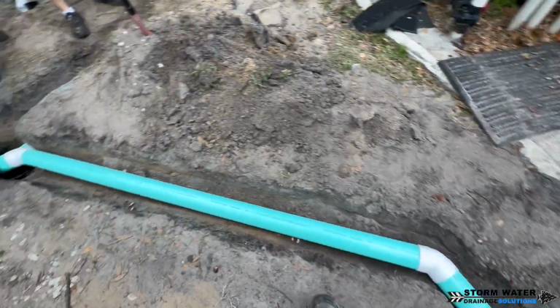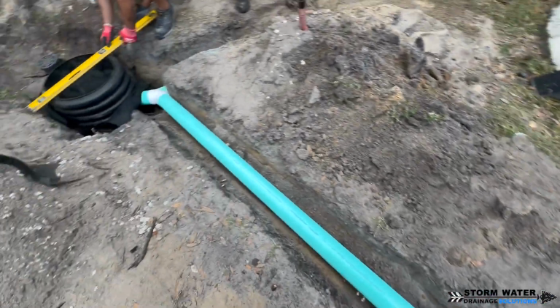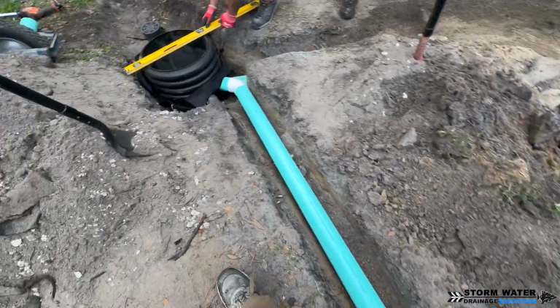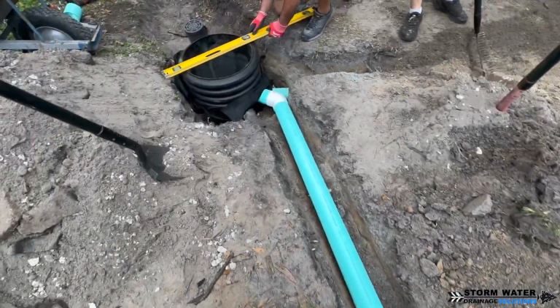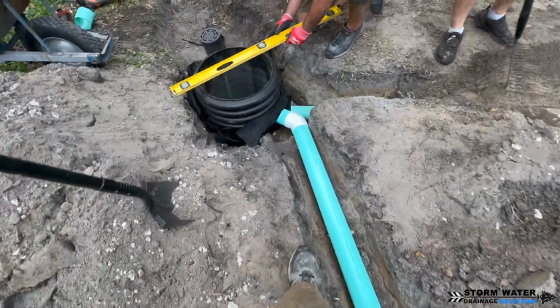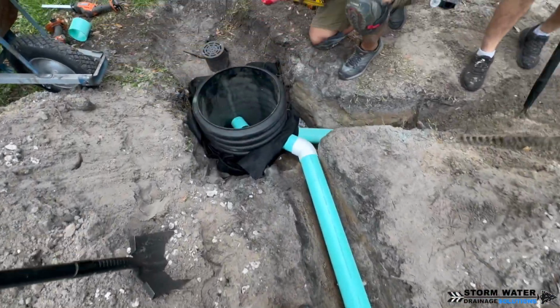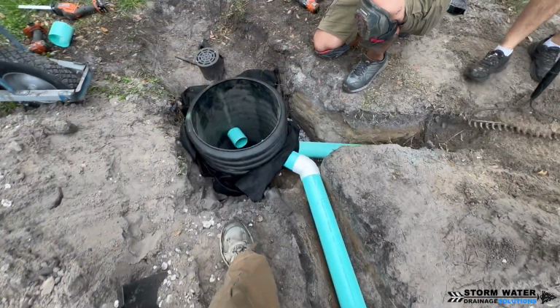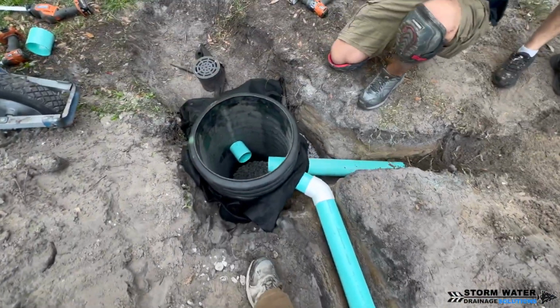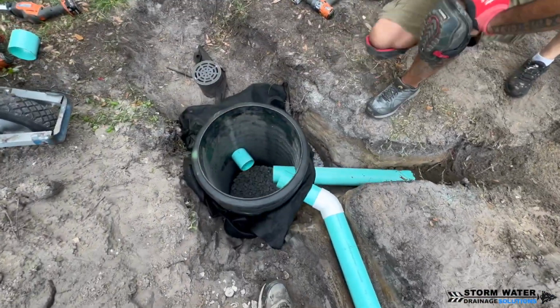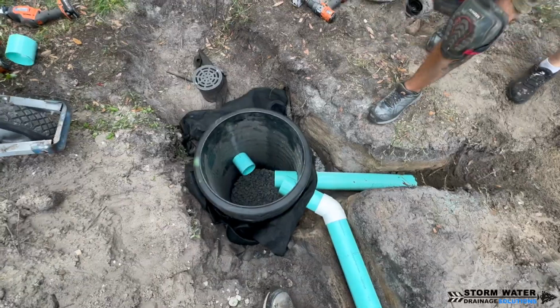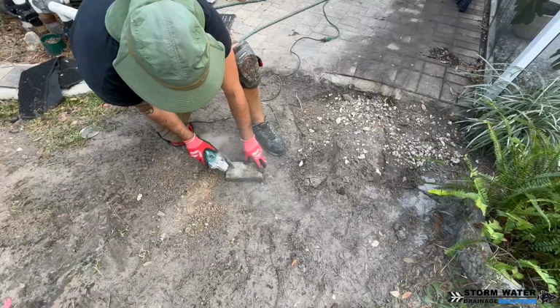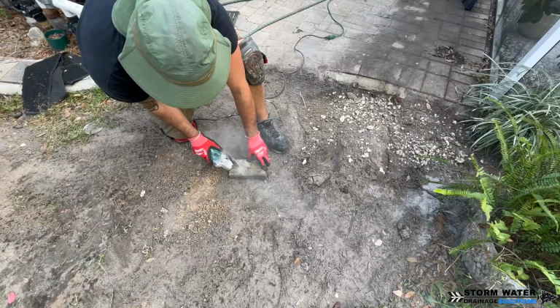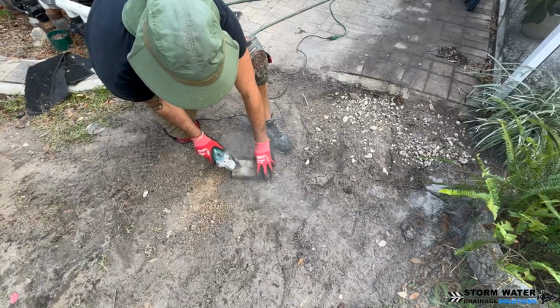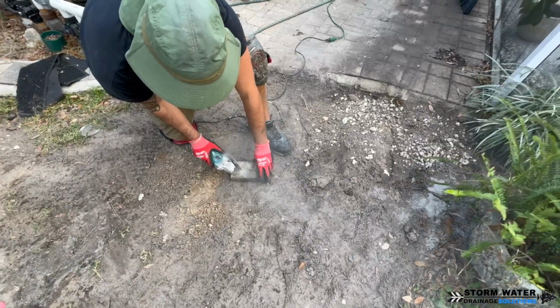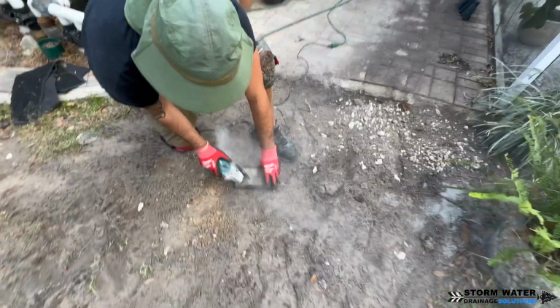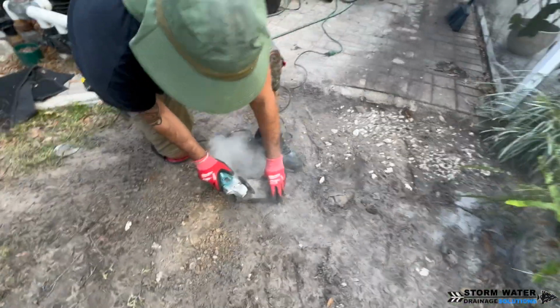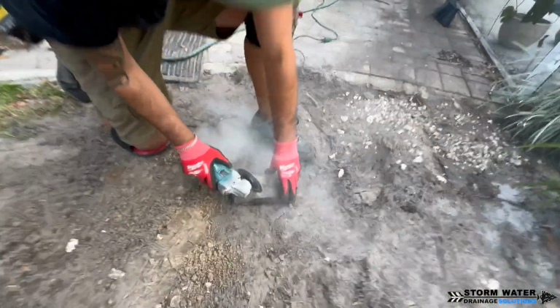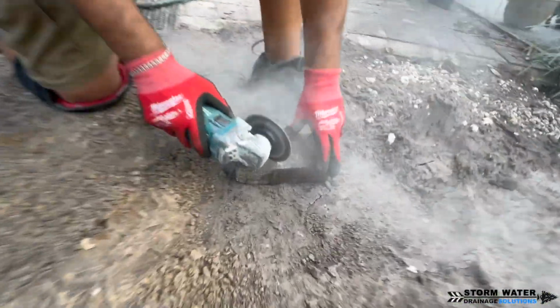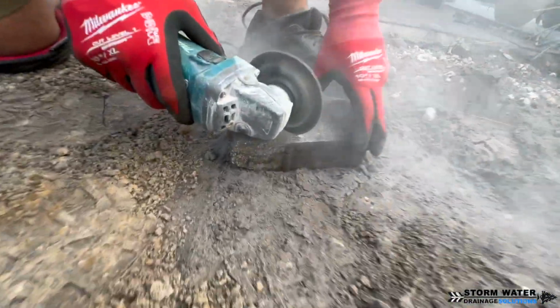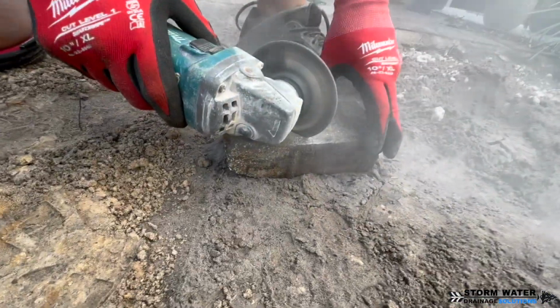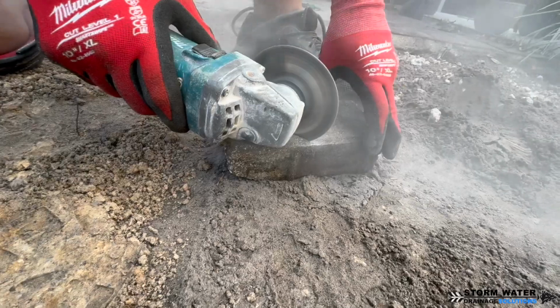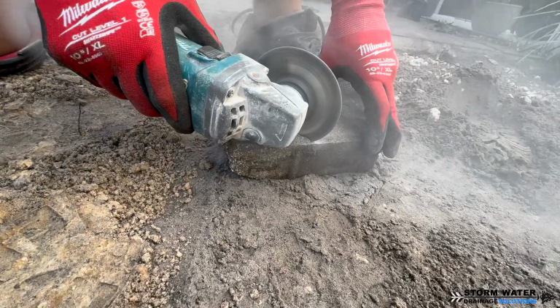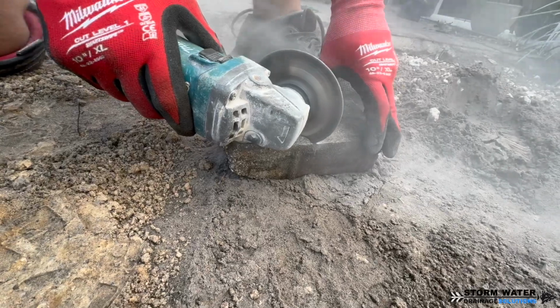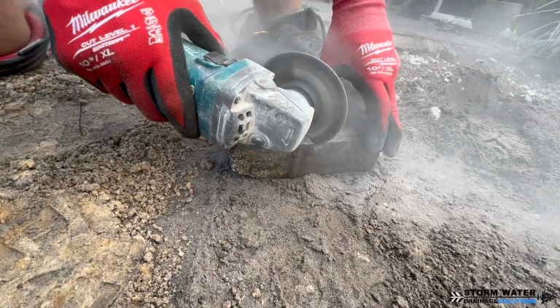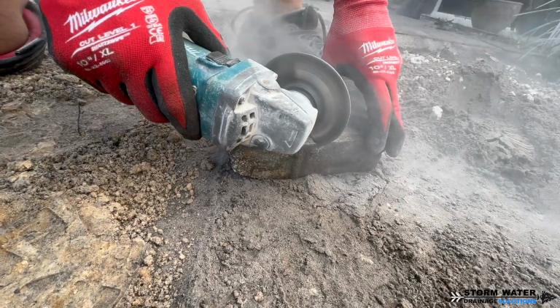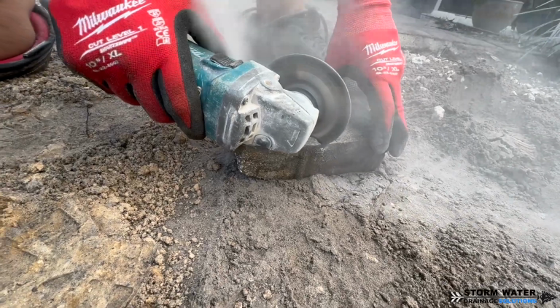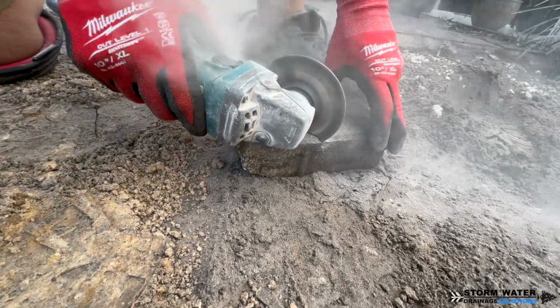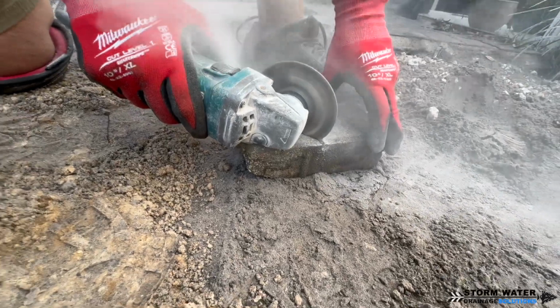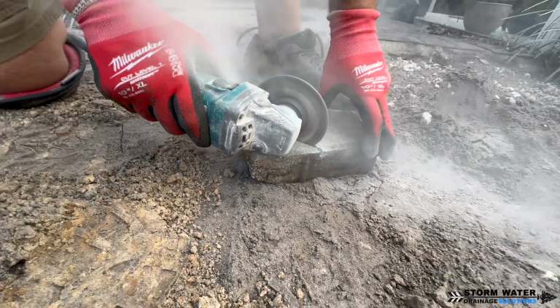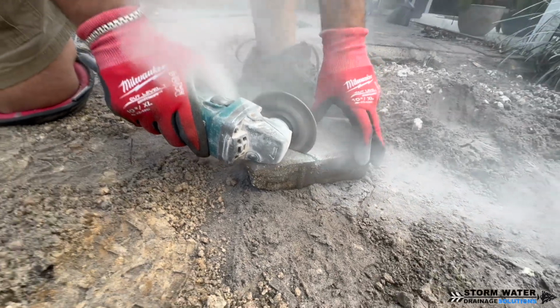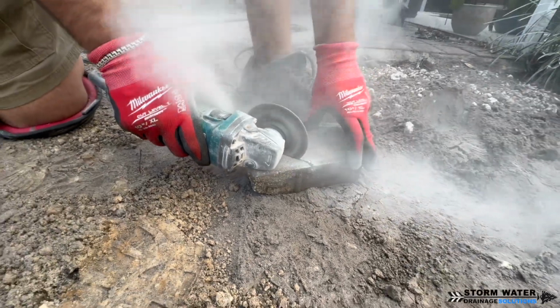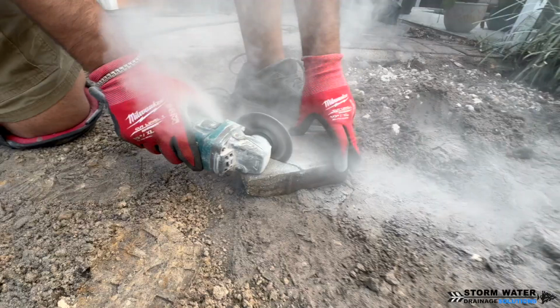We use a base of stone with geotextile filter fabric underneath our dry well to allow the water to perk. We're going to be using an angle grinder to cut a couple of these pavers so we can put them back properly.